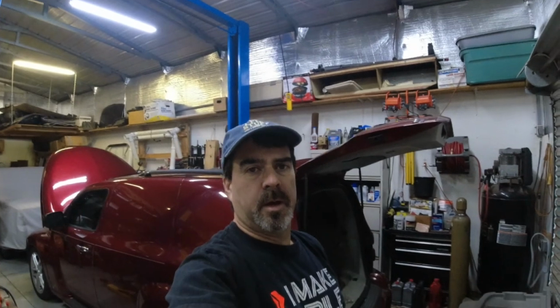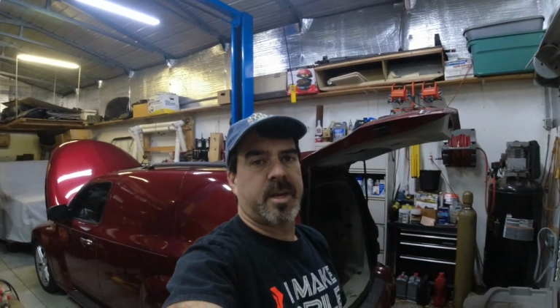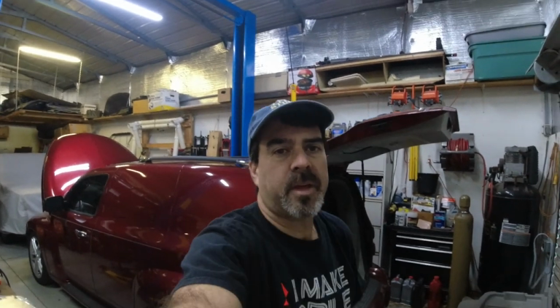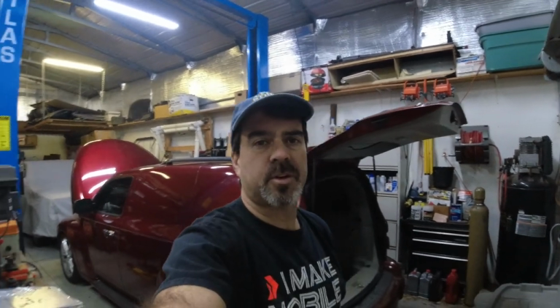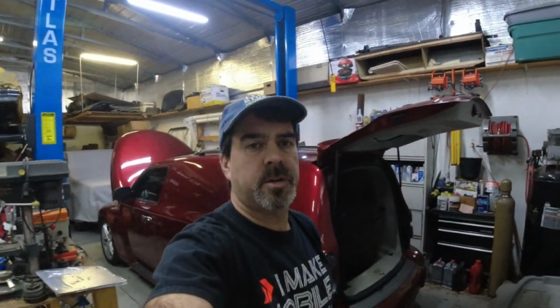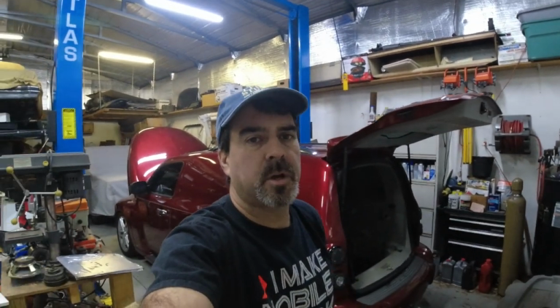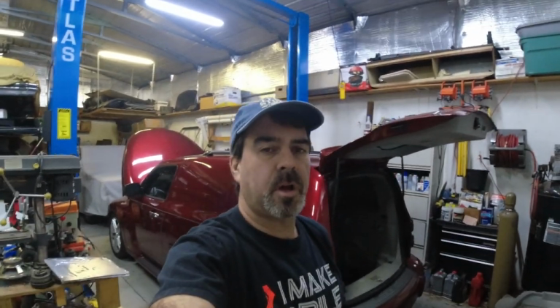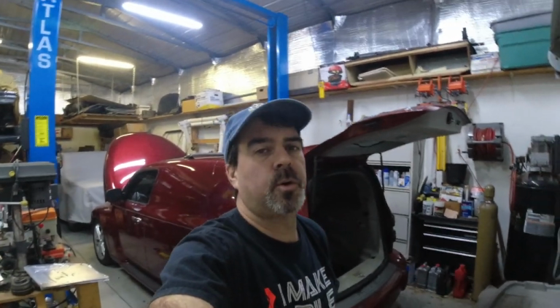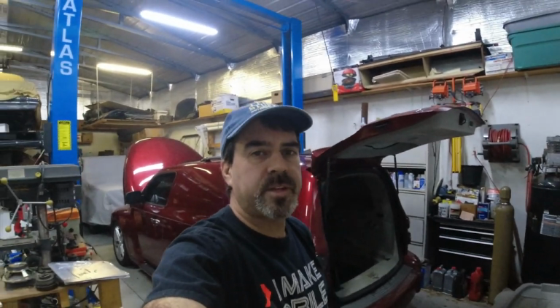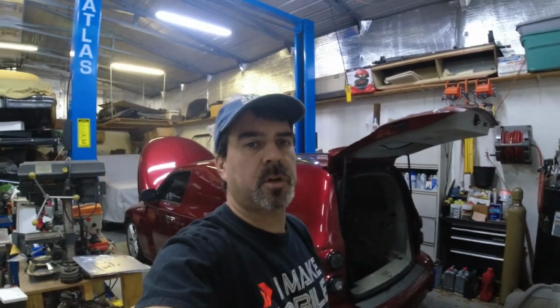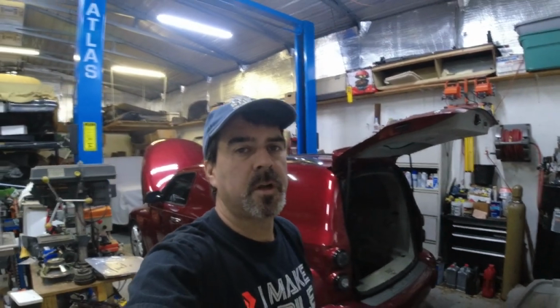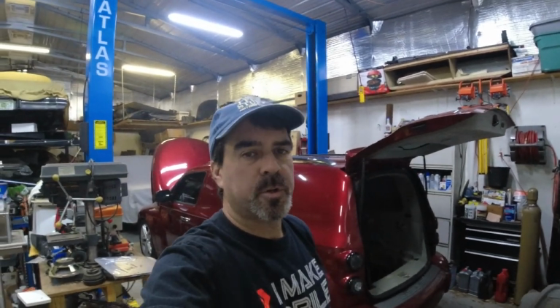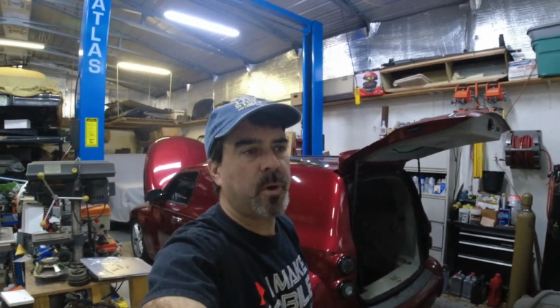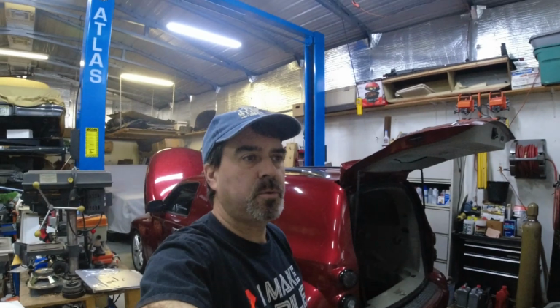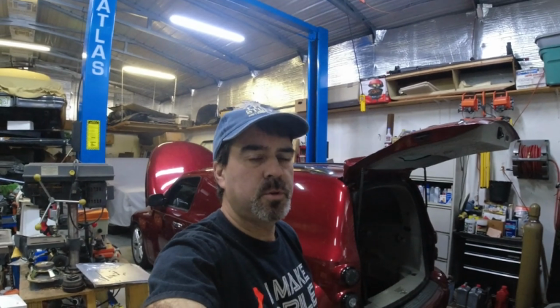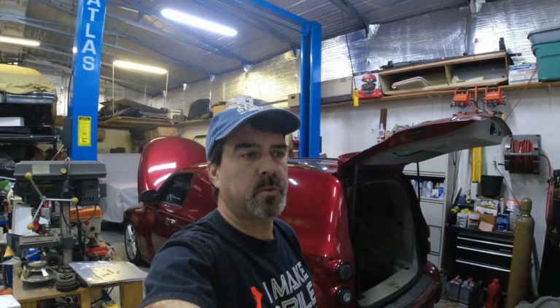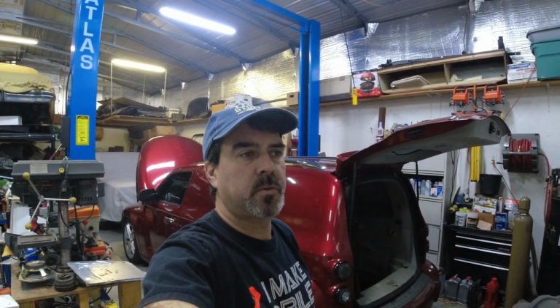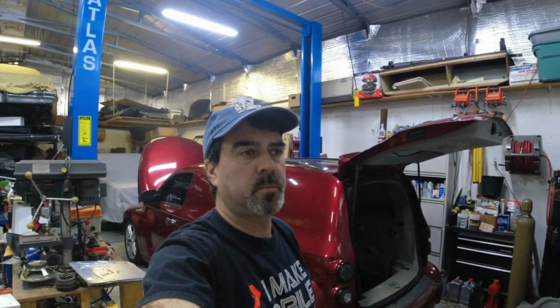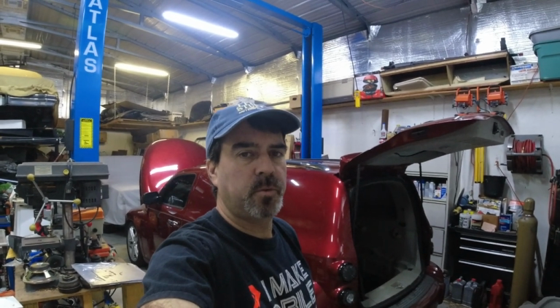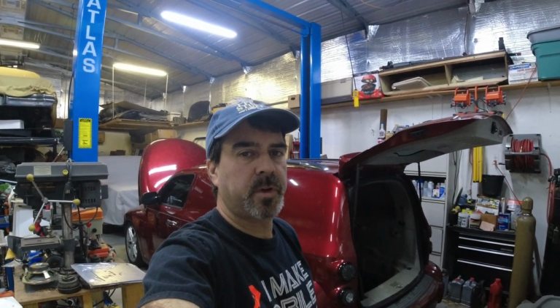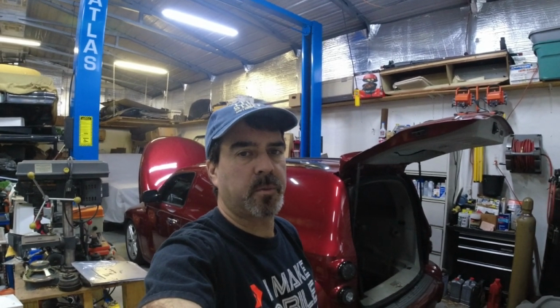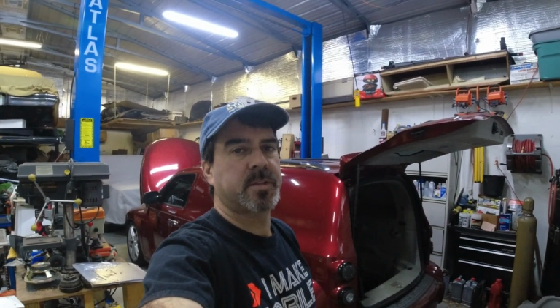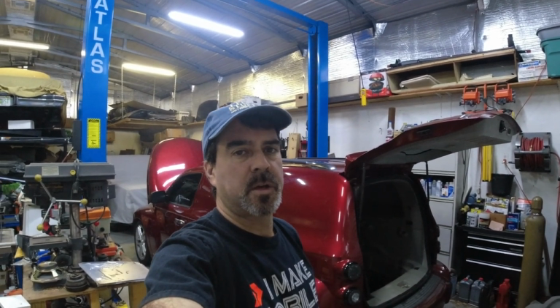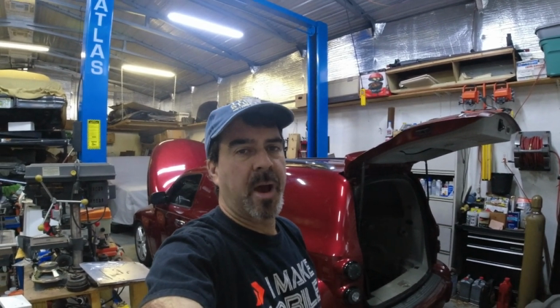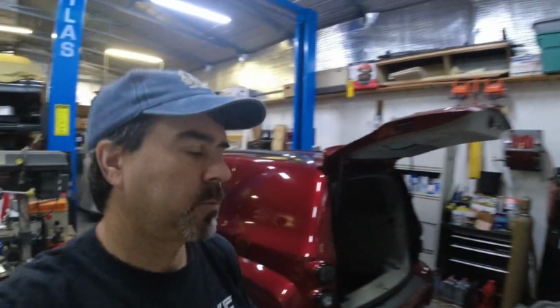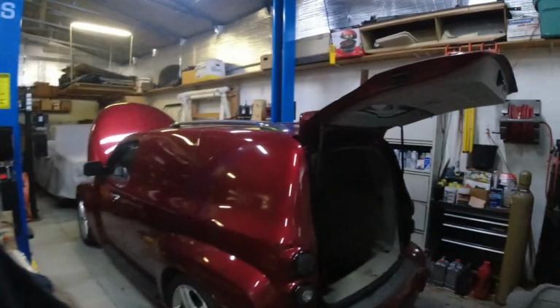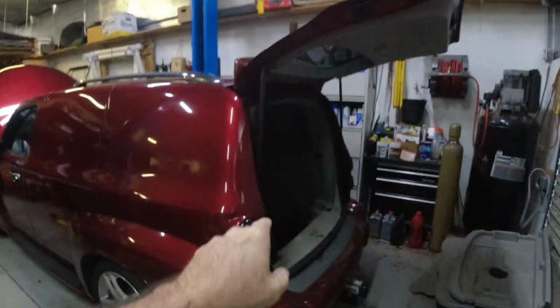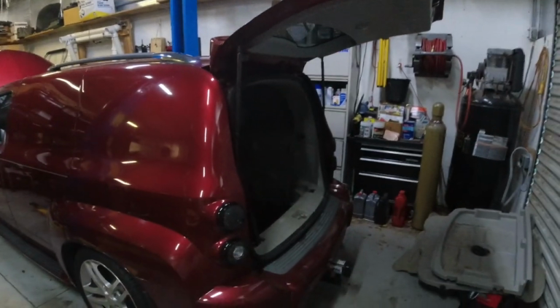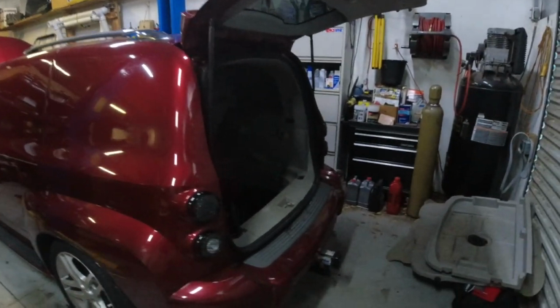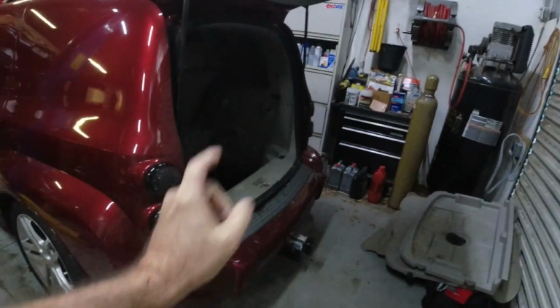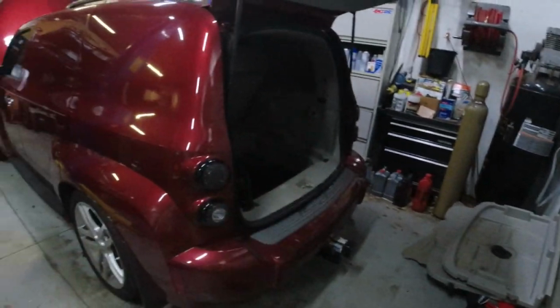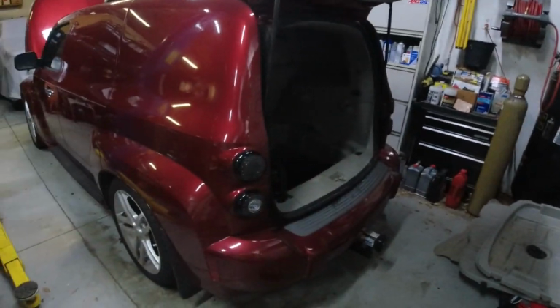Hey, it's Keith, KG's Garage, working on the old HHR. I'm going to show you how to remove and replace the battery, which is in the trunk. Same thing on a Cobalt — it's in the trunk.